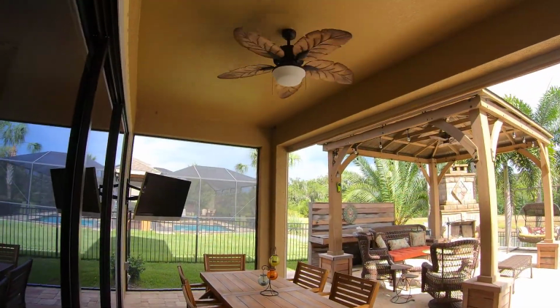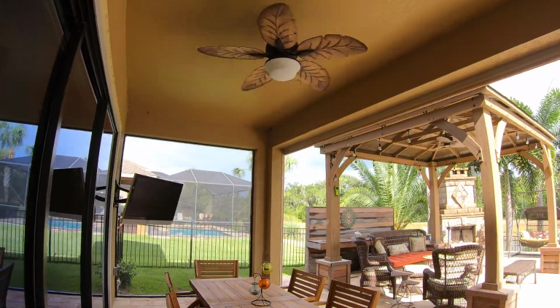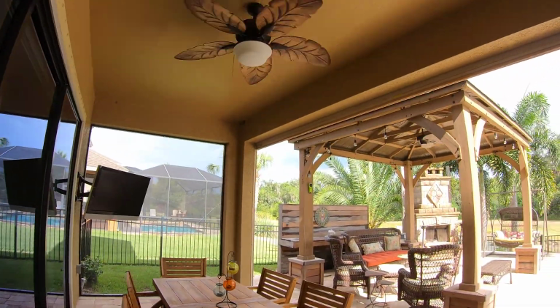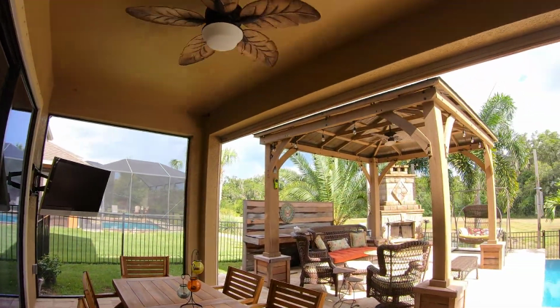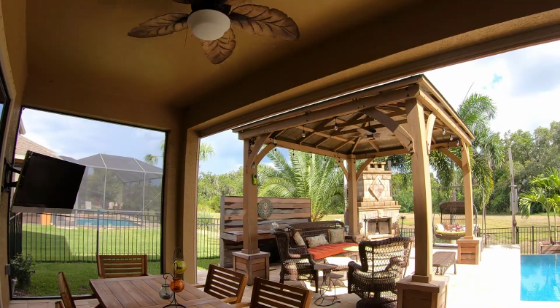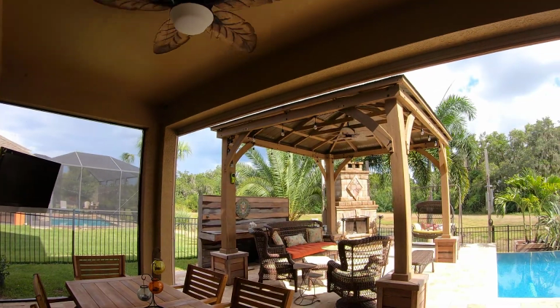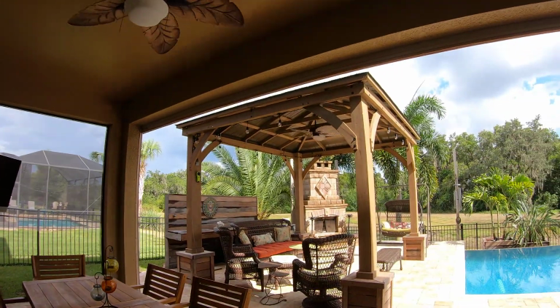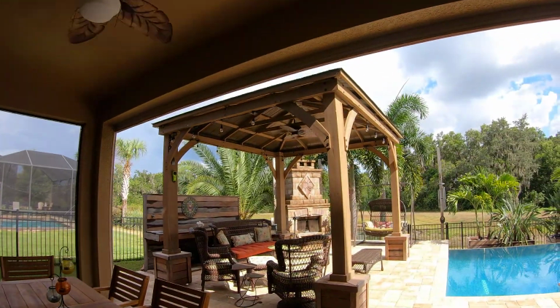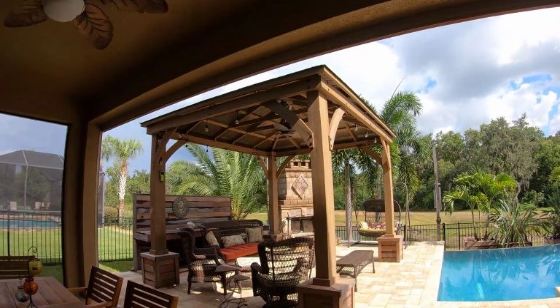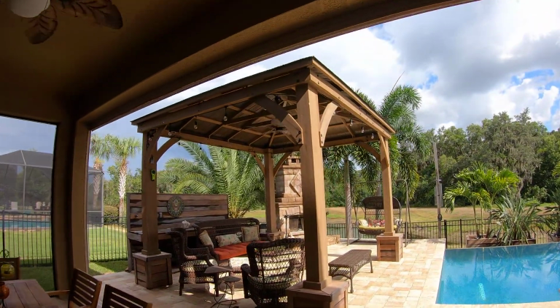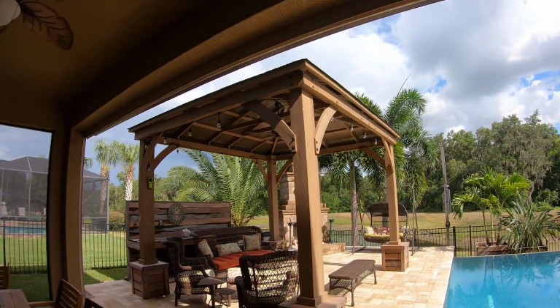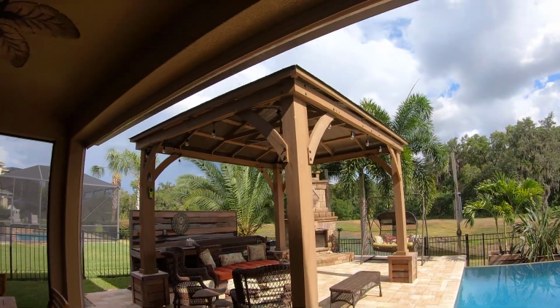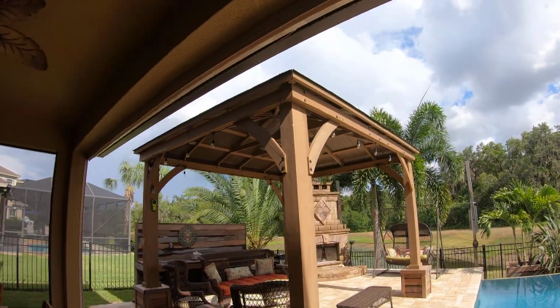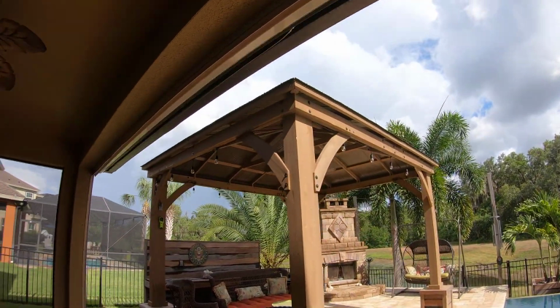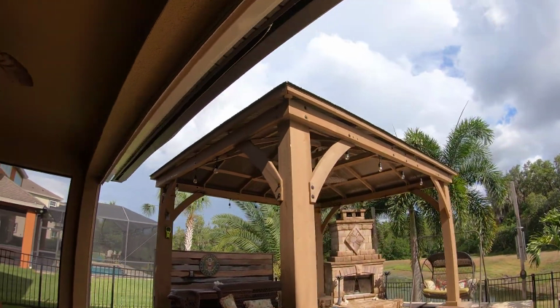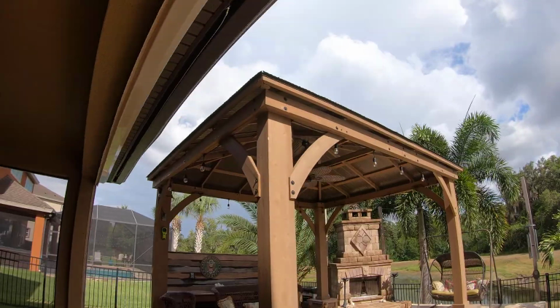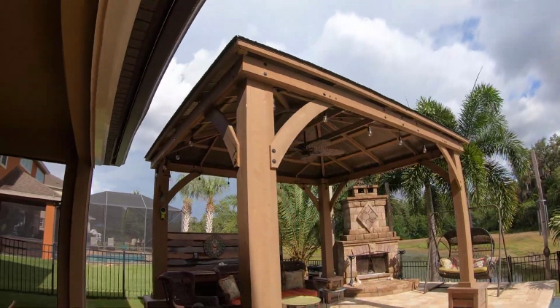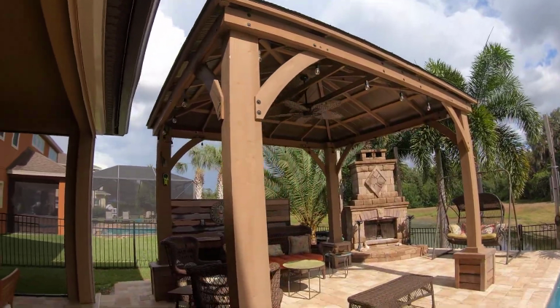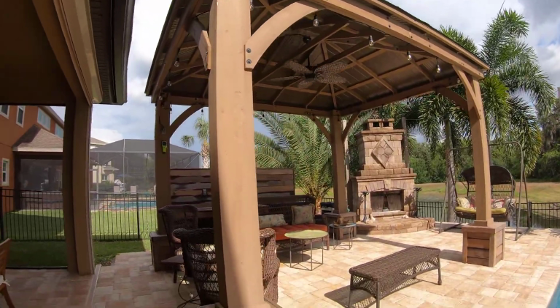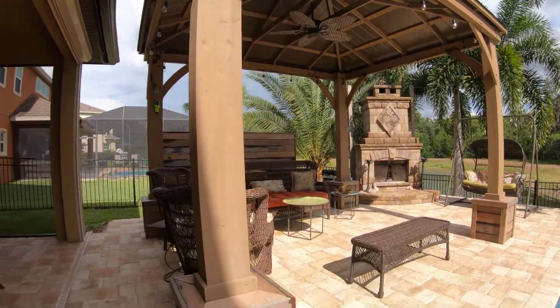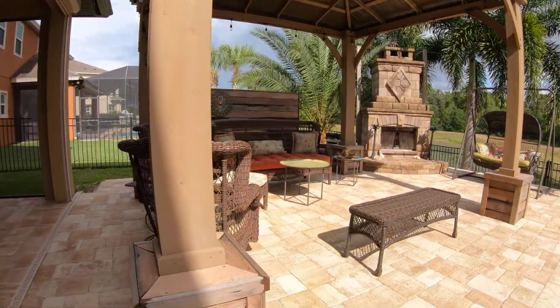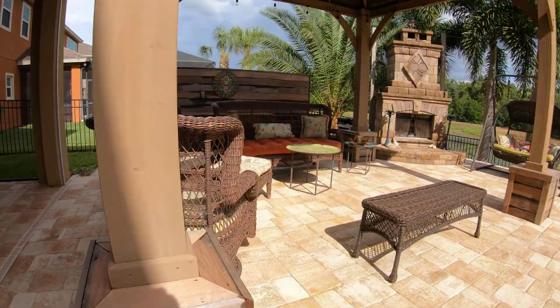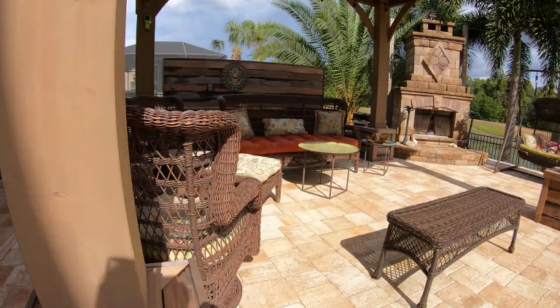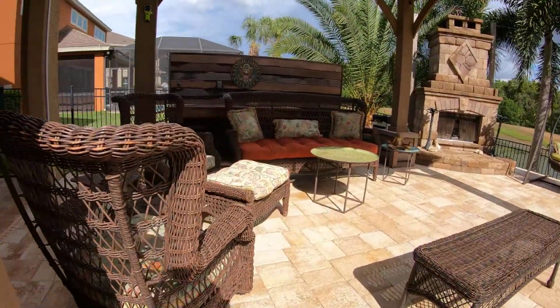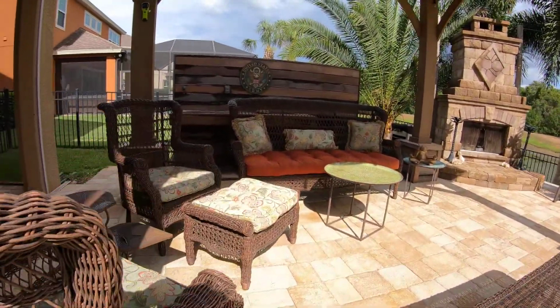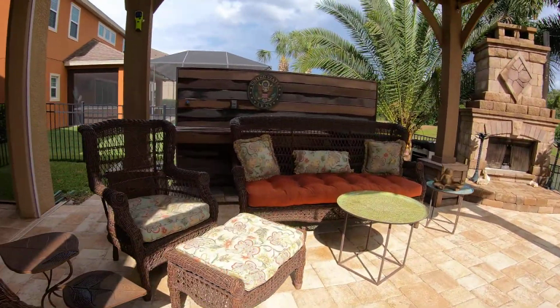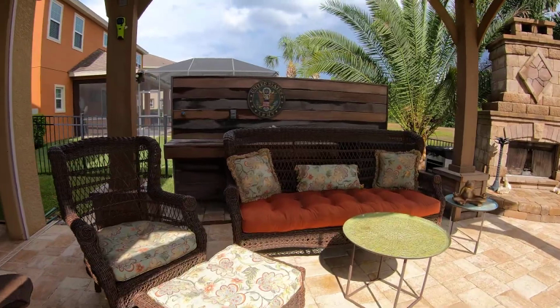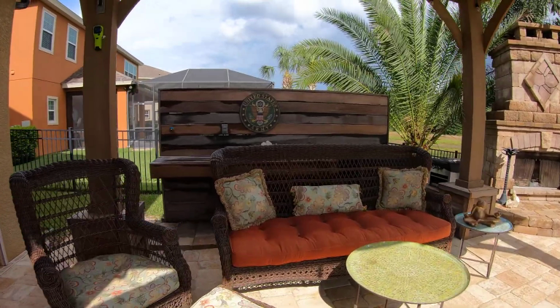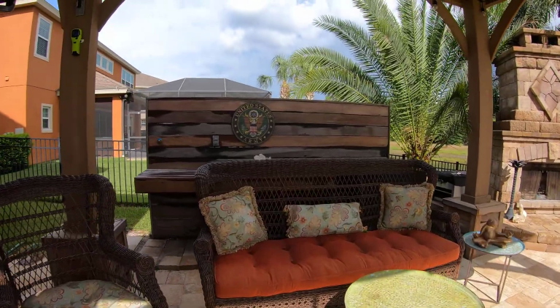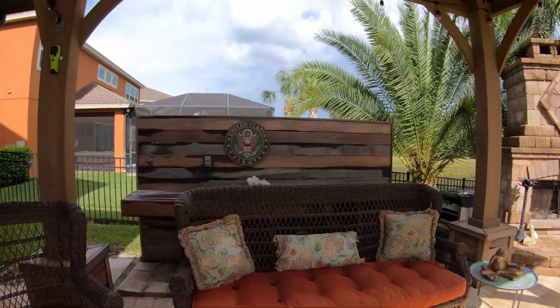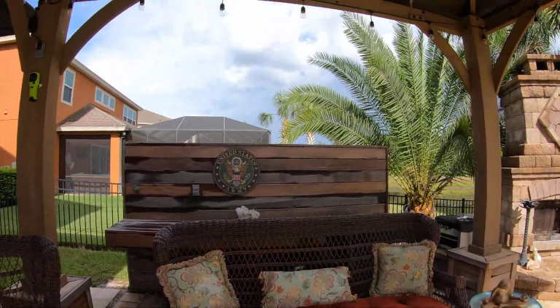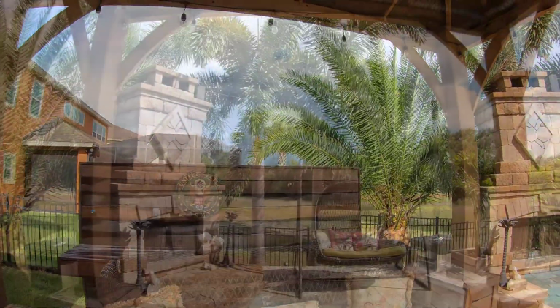This patio has a custom outdoor gas or wood-burning fireplace, gorgeous gazebo, and to top it off, the patio area comes with an automatic retracting bug screen to help make outdoor dining a little more pleasant for the ultimate experience in outdoor living and entertaining.